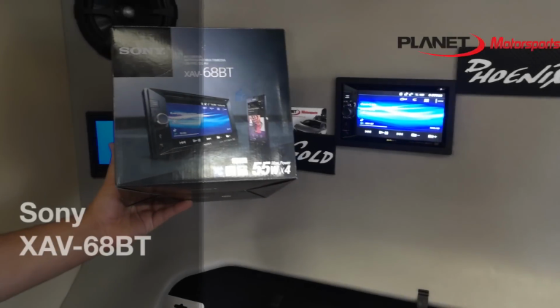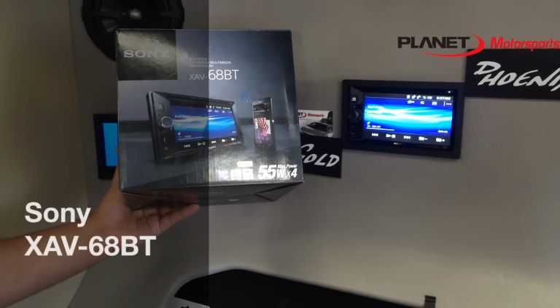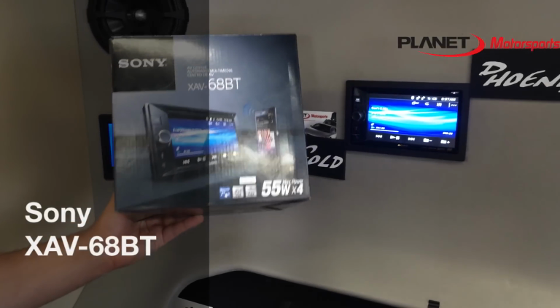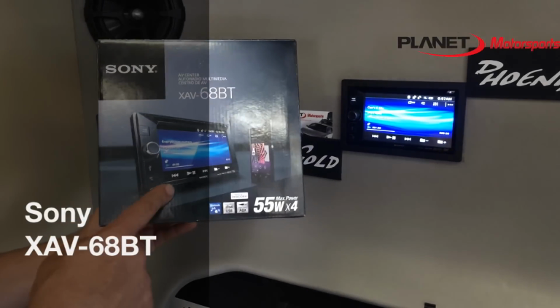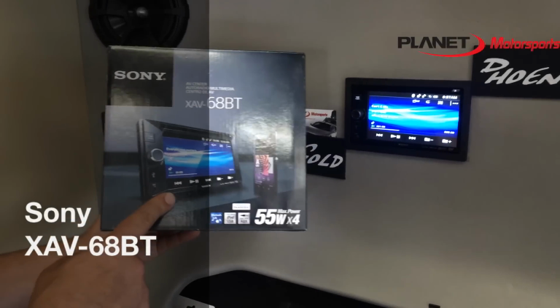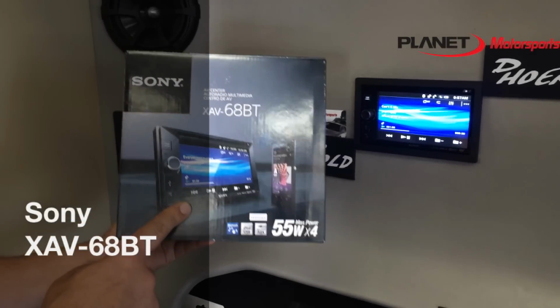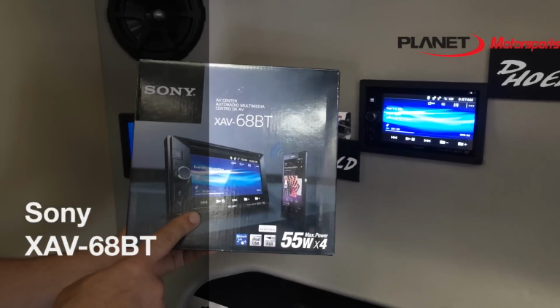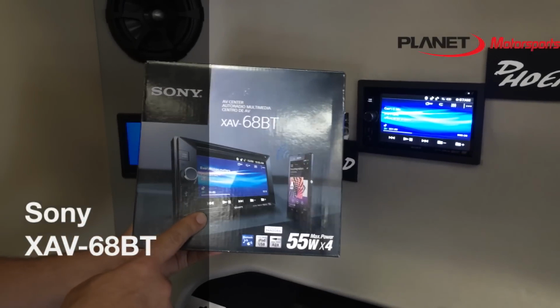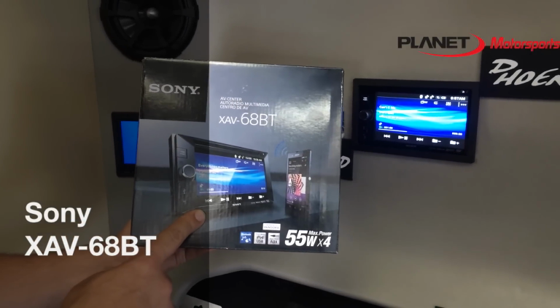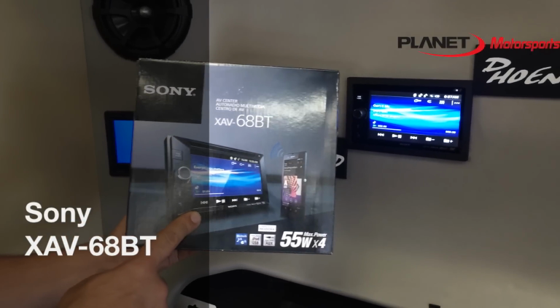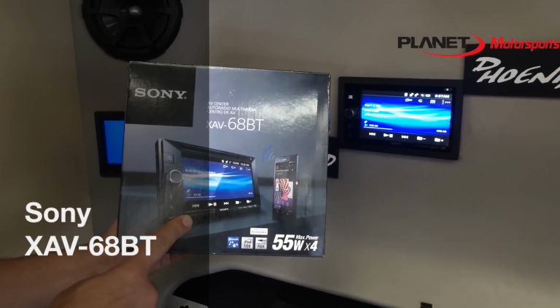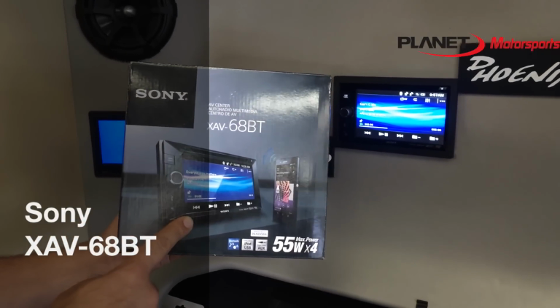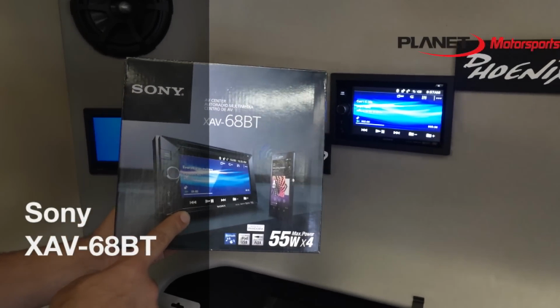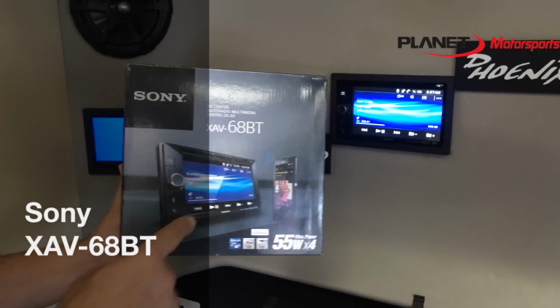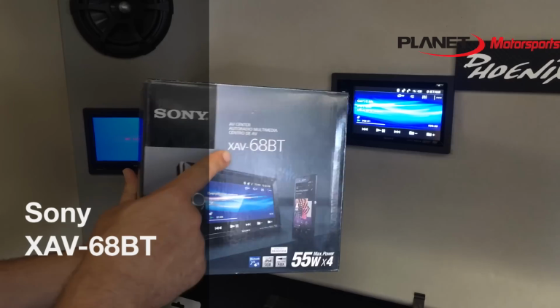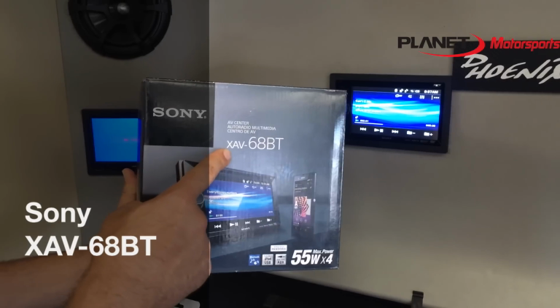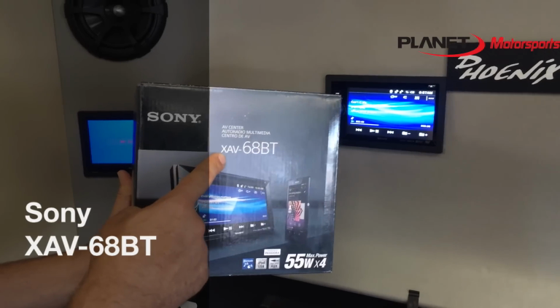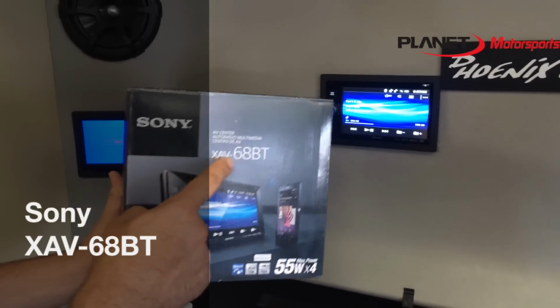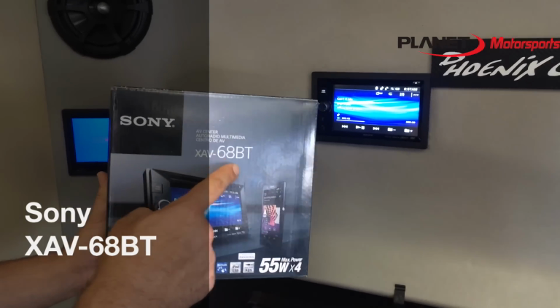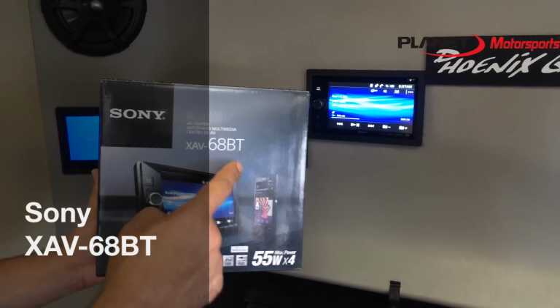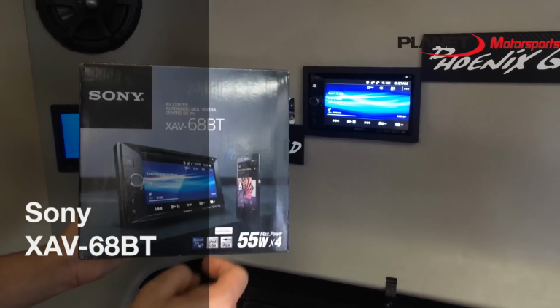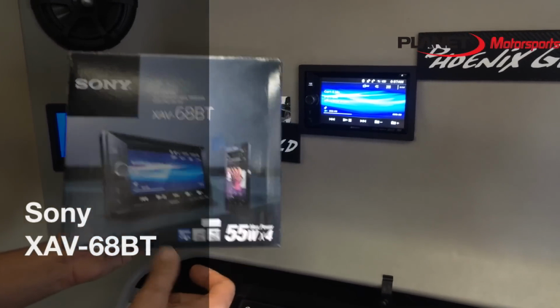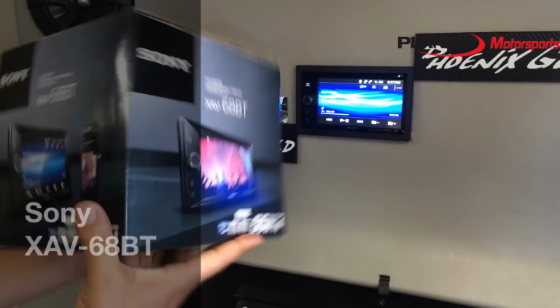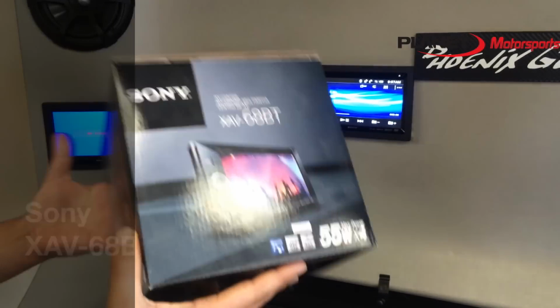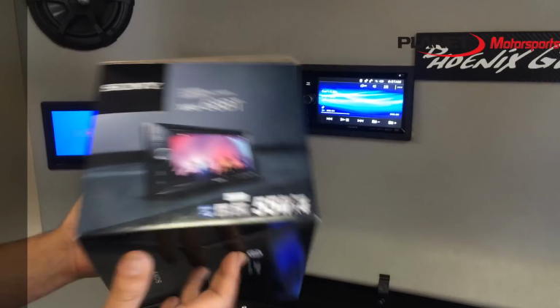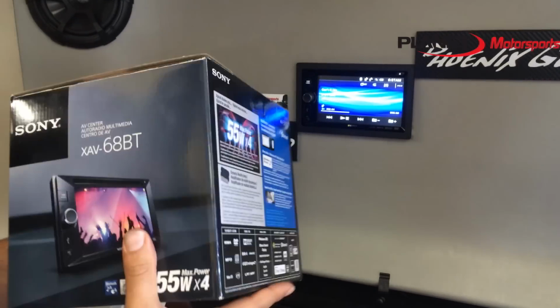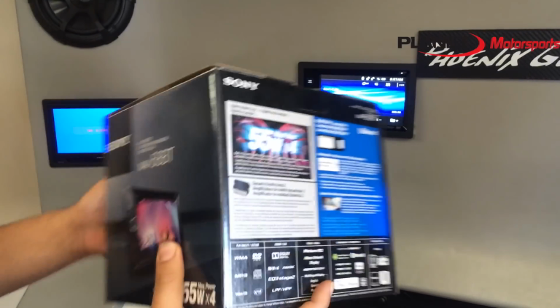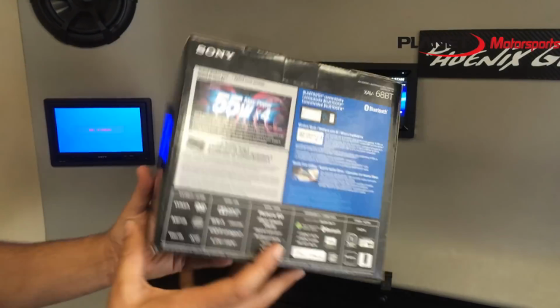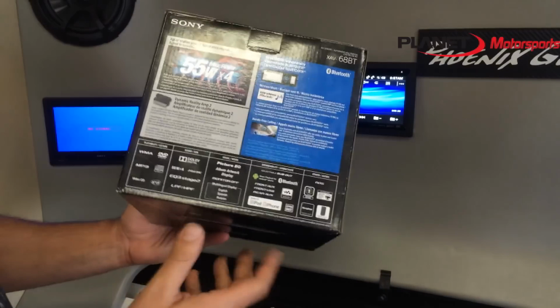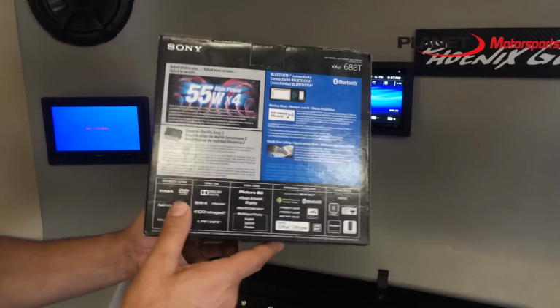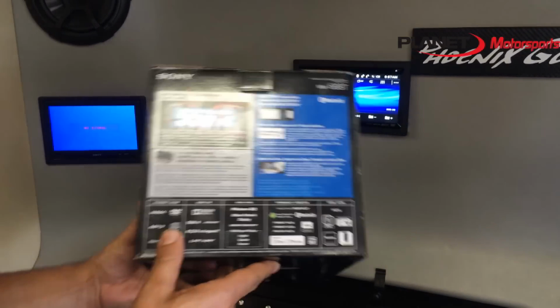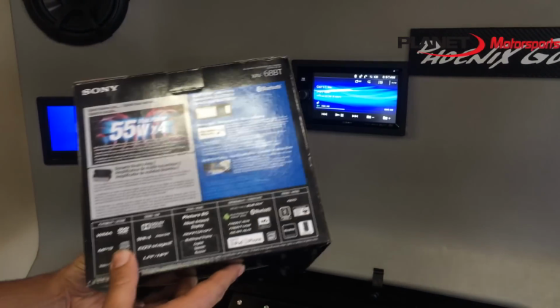Introducing the 6.2 inch Sony DVD CD MP3 unit, the XAV68BT. This unit is a really nice unit with a lot of cool features.